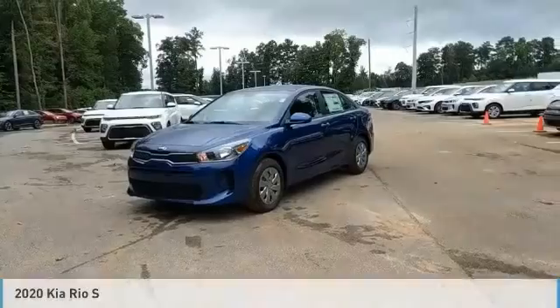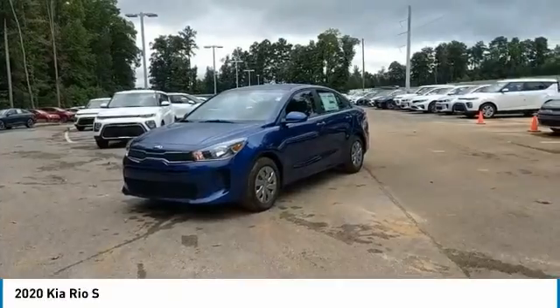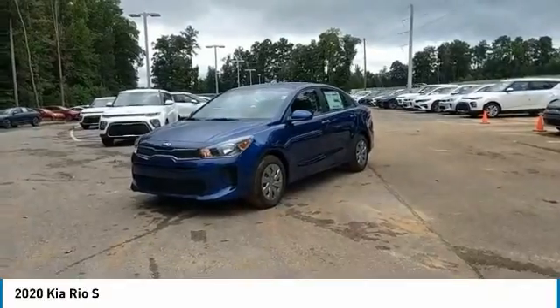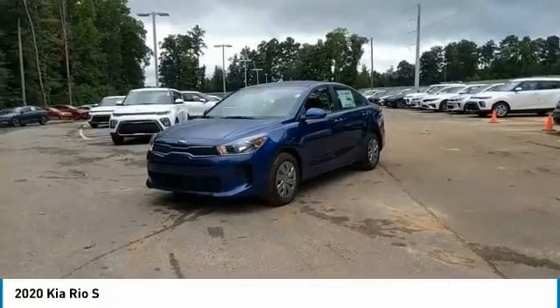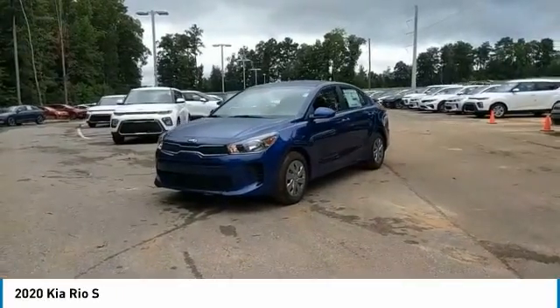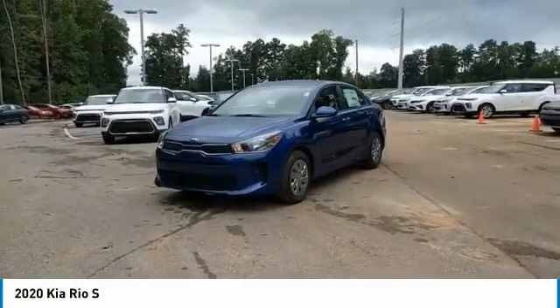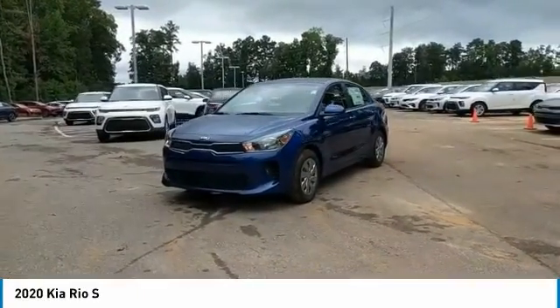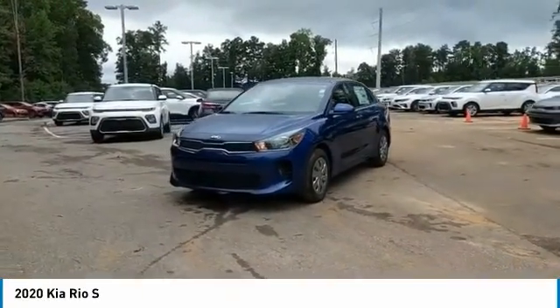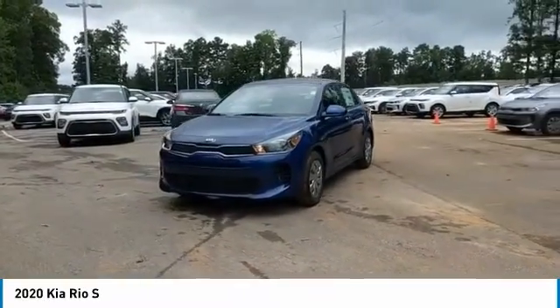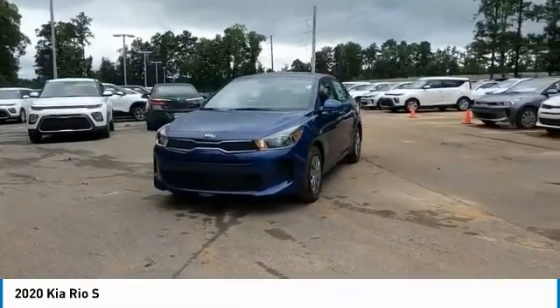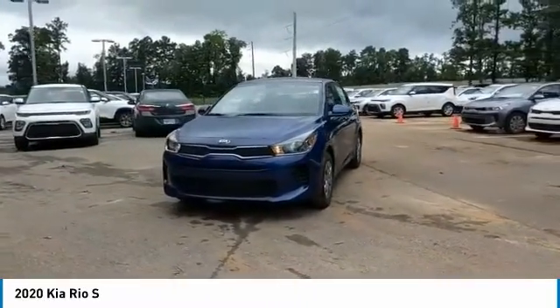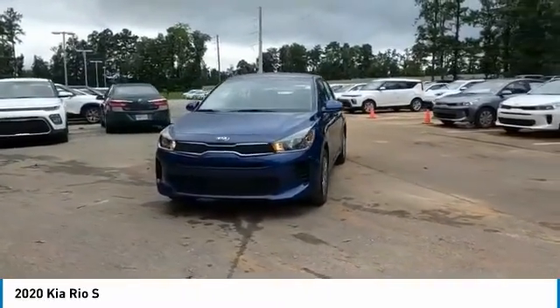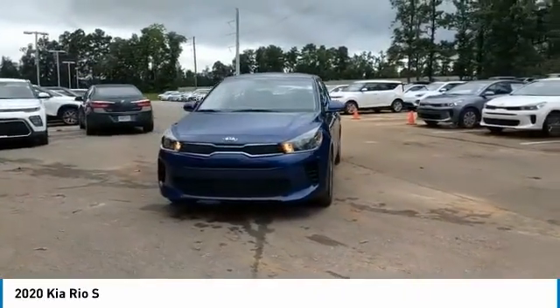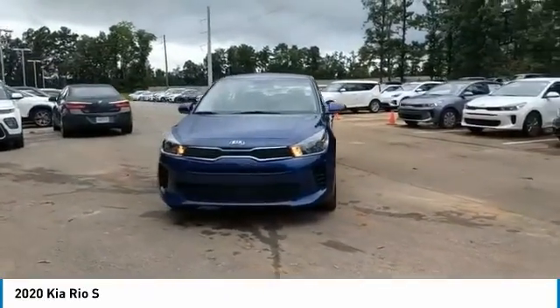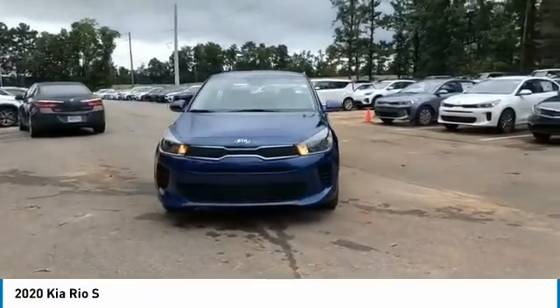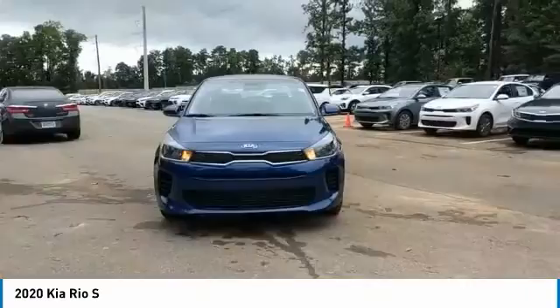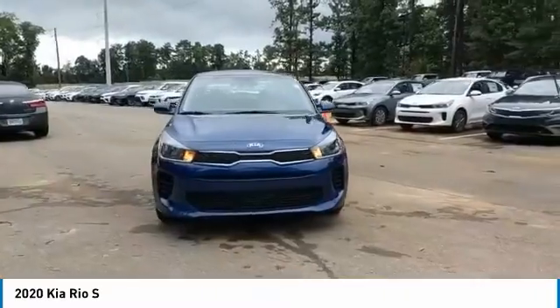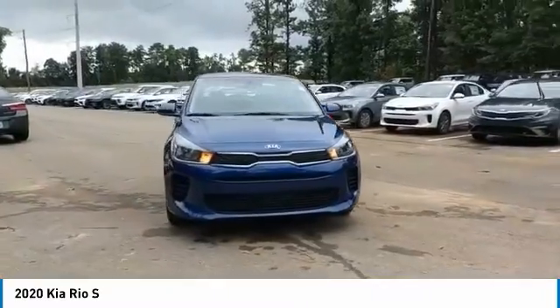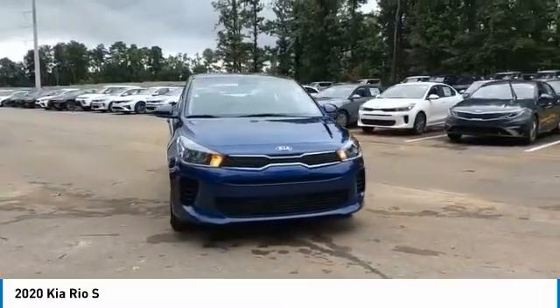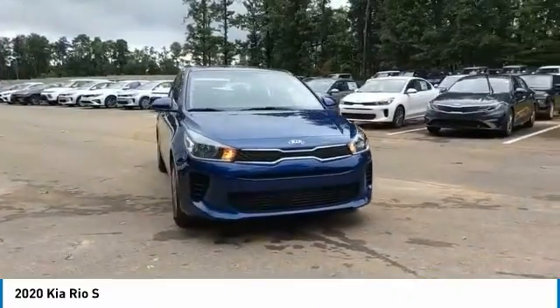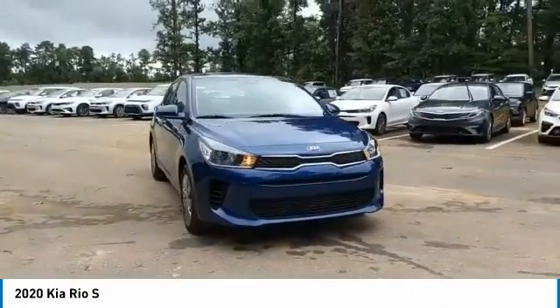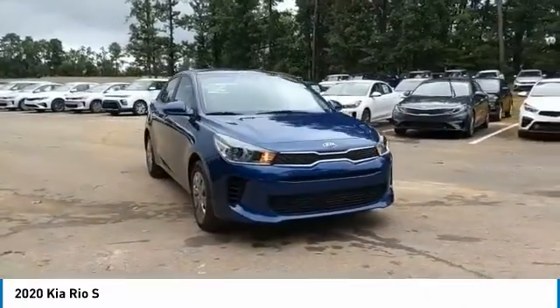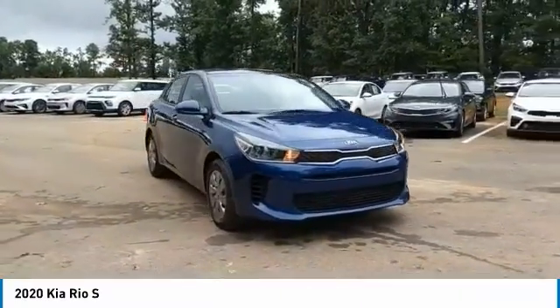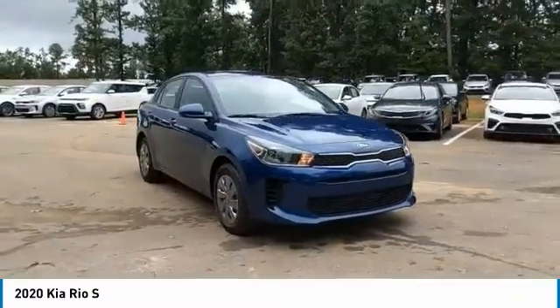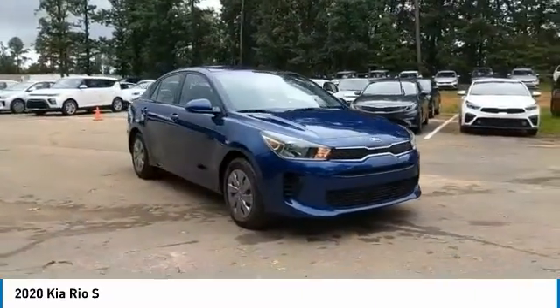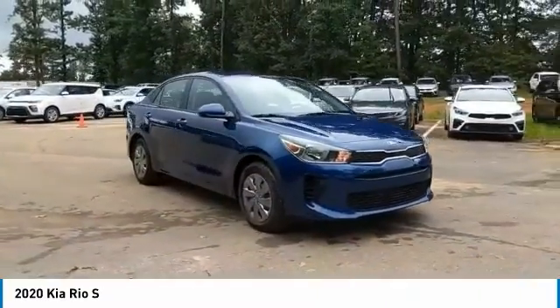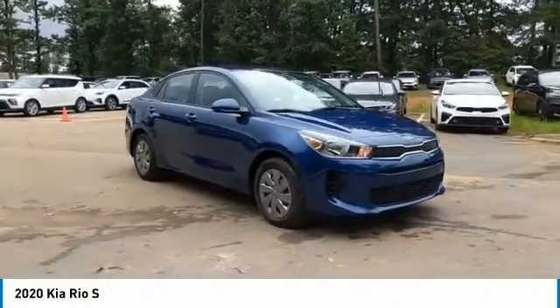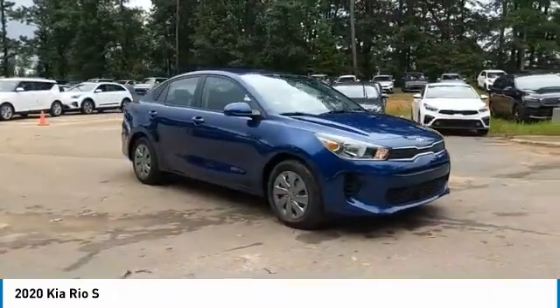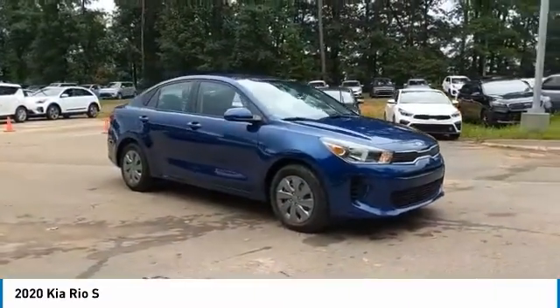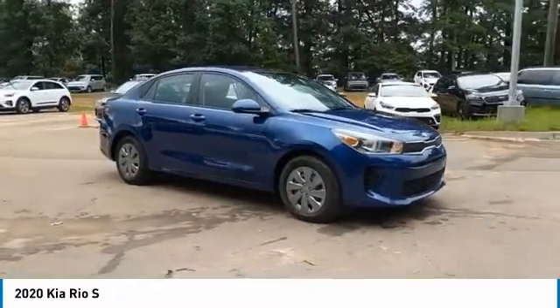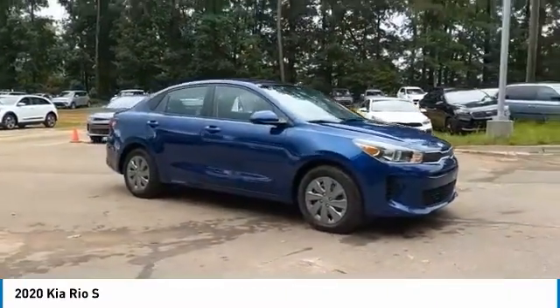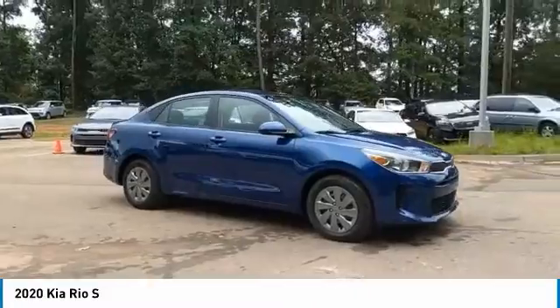We are pleased to show you the 2020 Rio. The Rio delivers sprightly performance, great fuel economy, and agile handling, all in a stylish package.